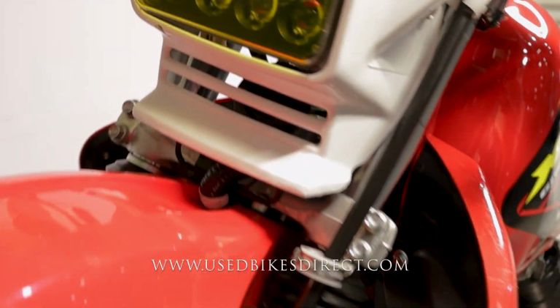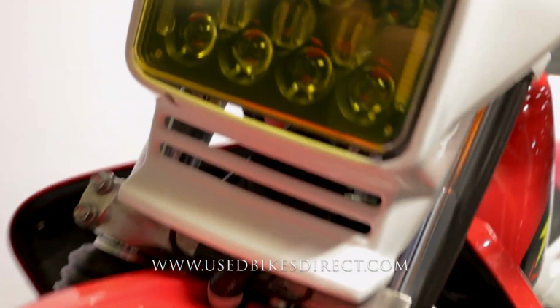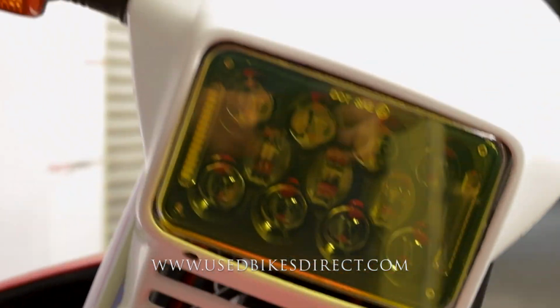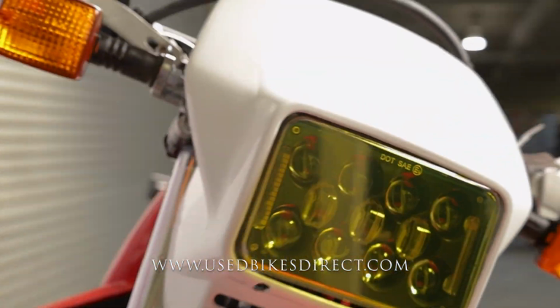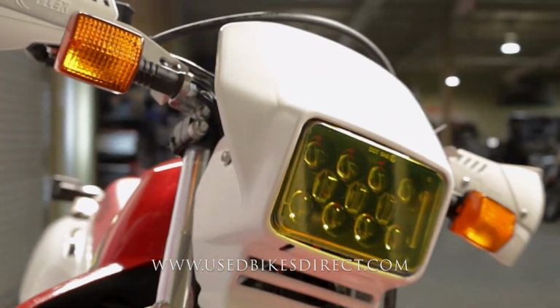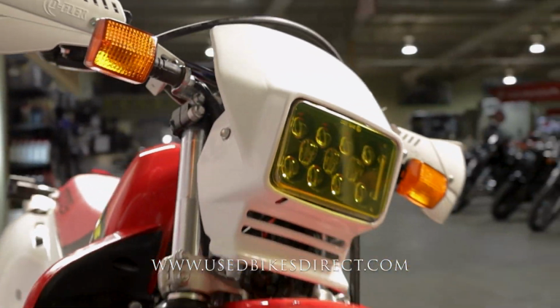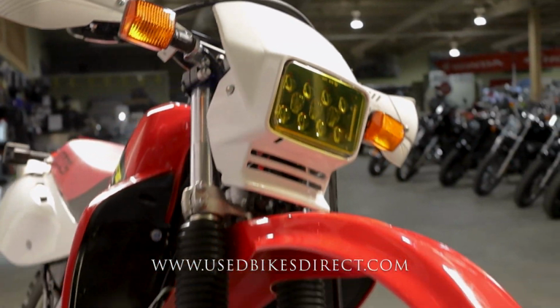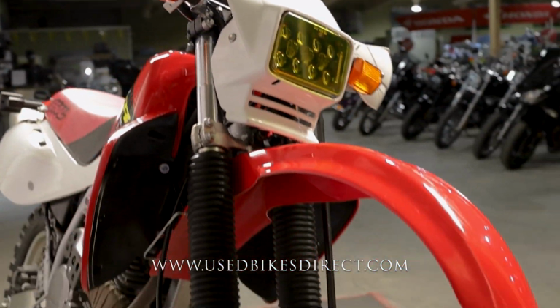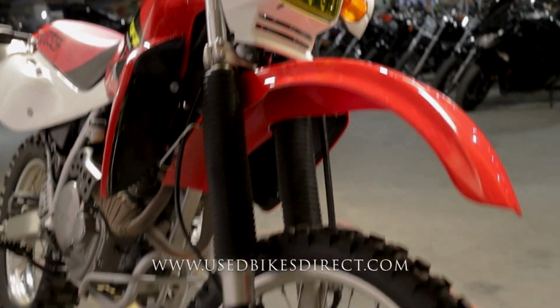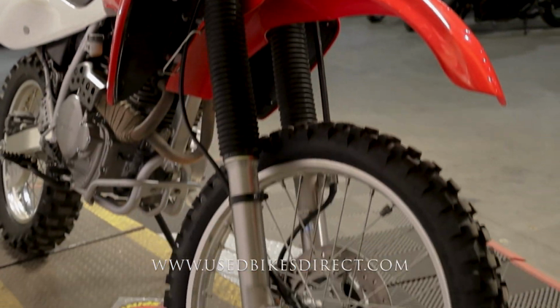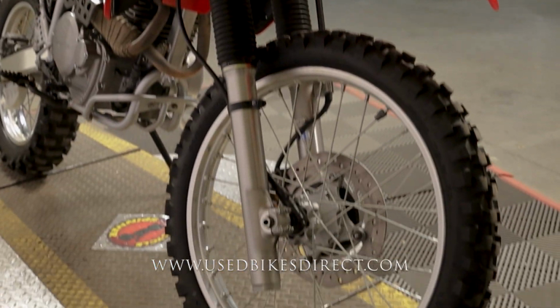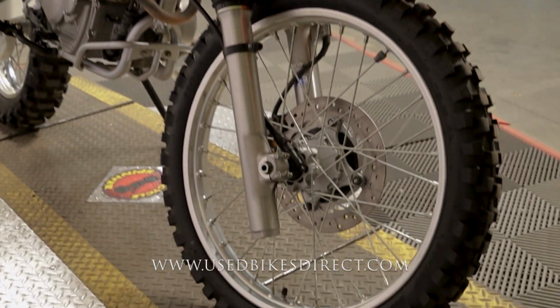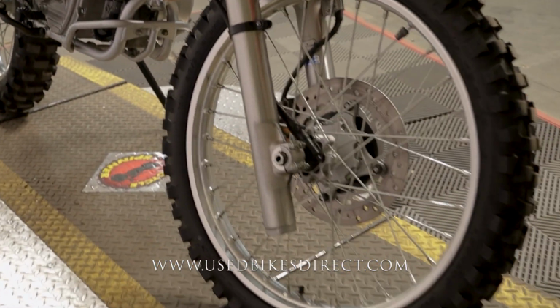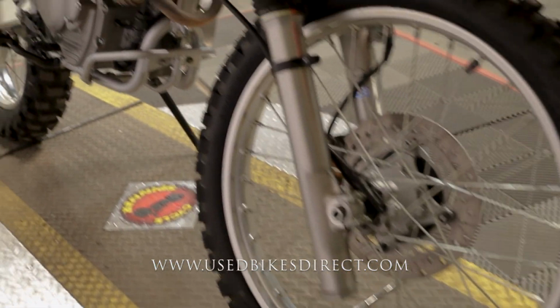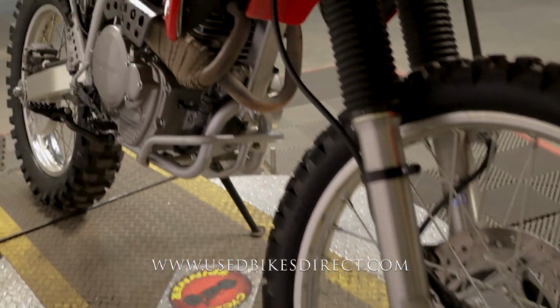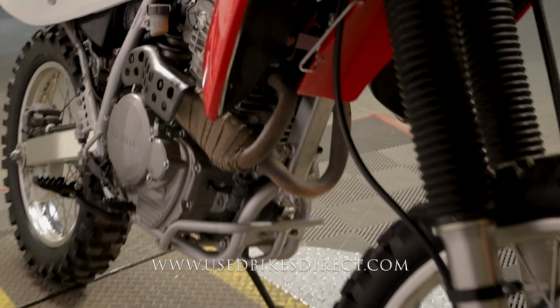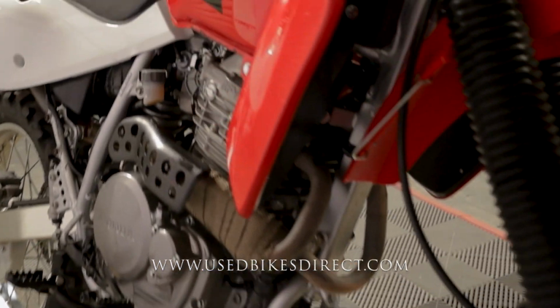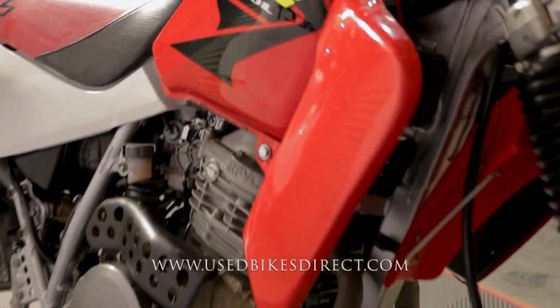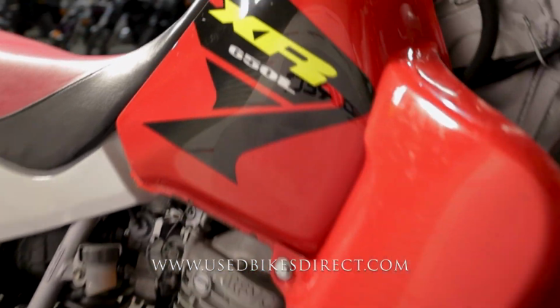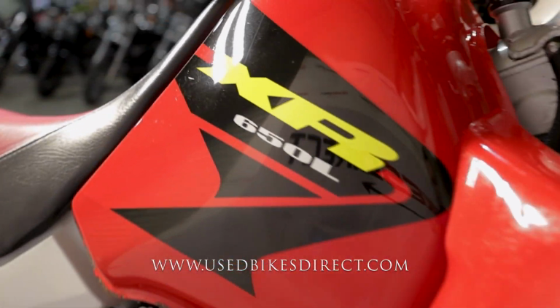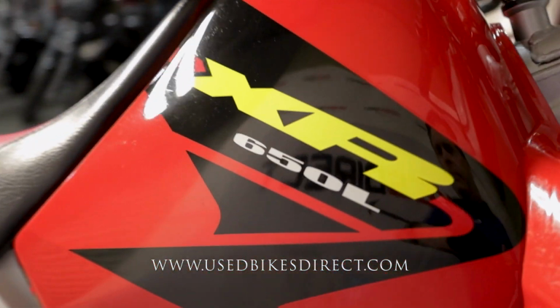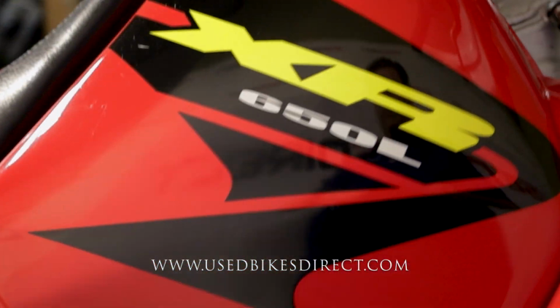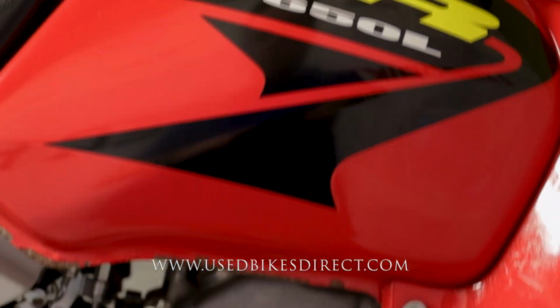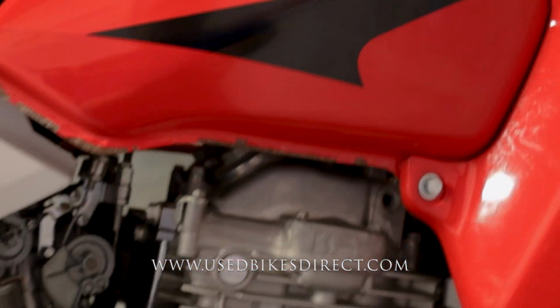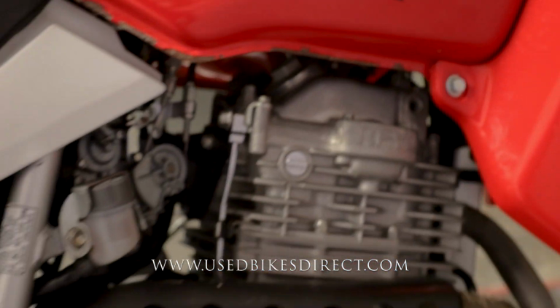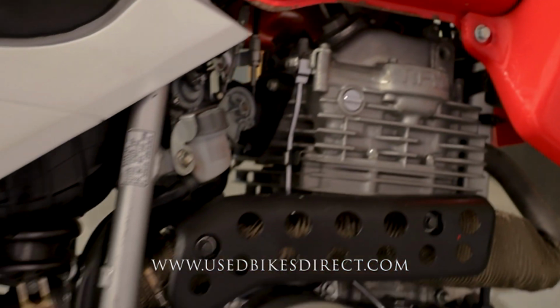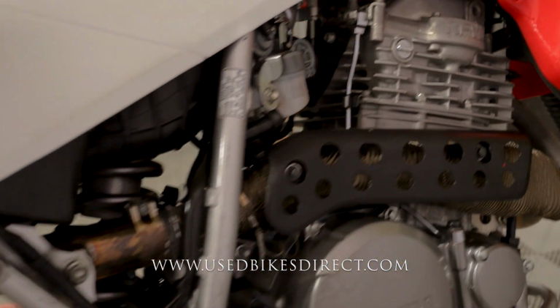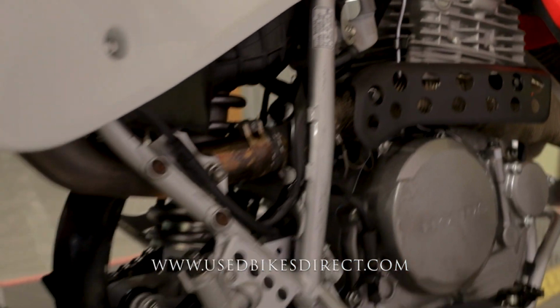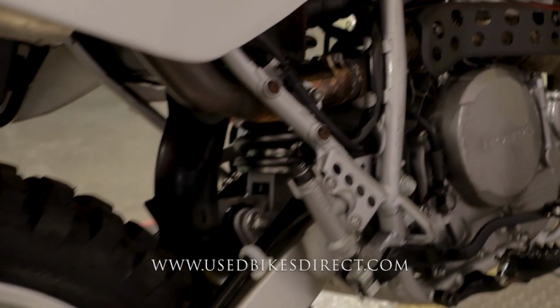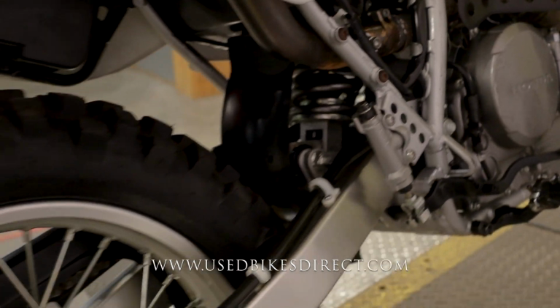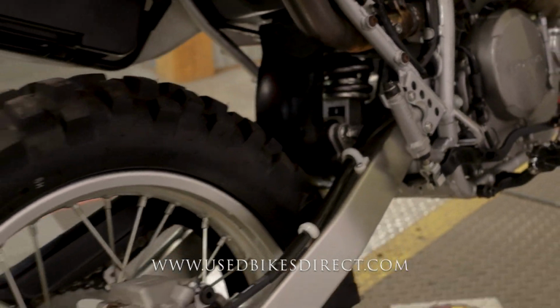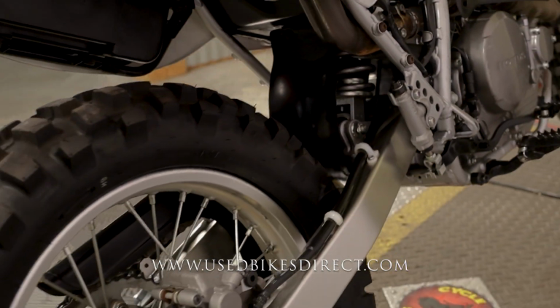This is a 2019 model Honda XR 650L featuring Honda's 644cc engine paired up to a five-speed transmission. This one checking out today has 3,708 miles on it.